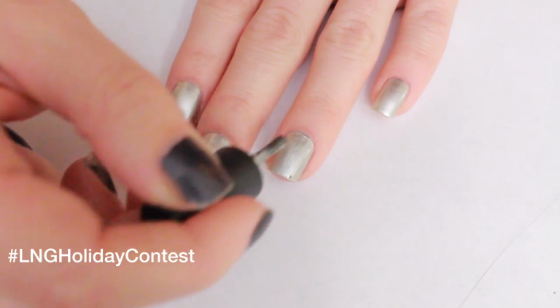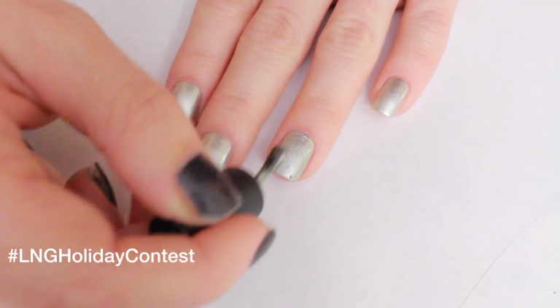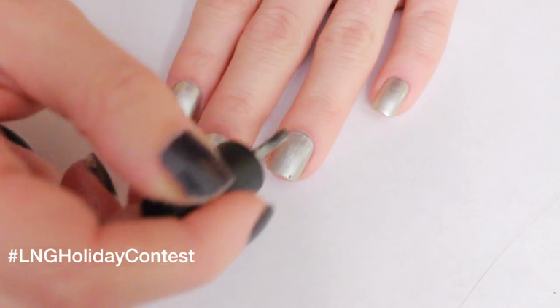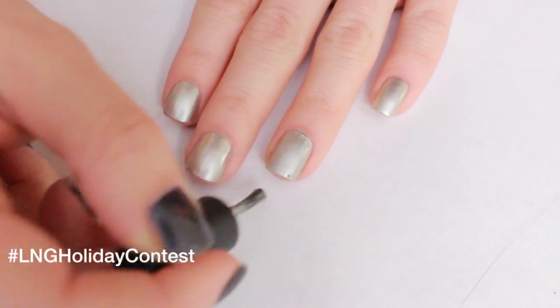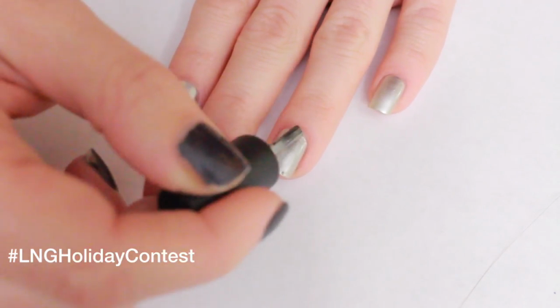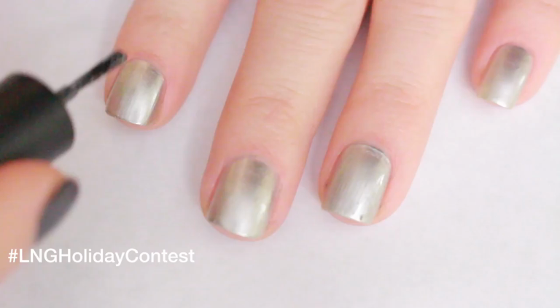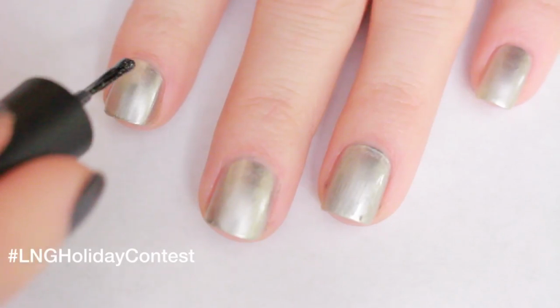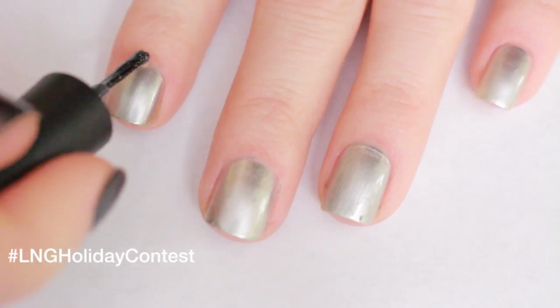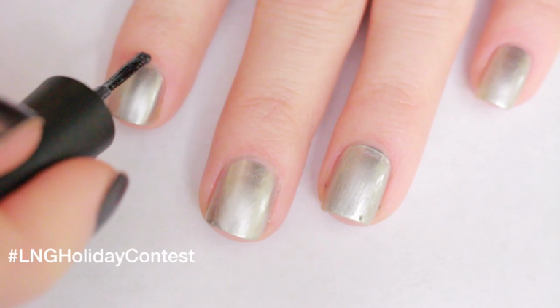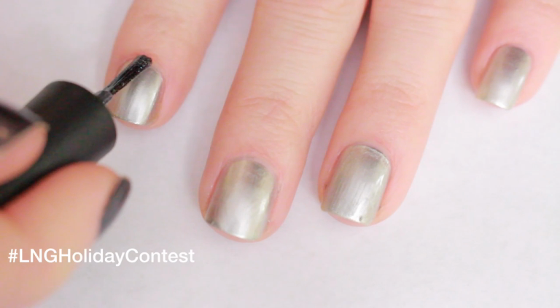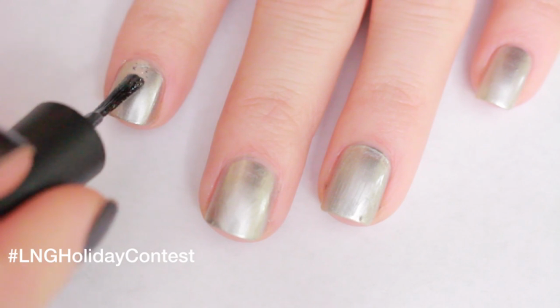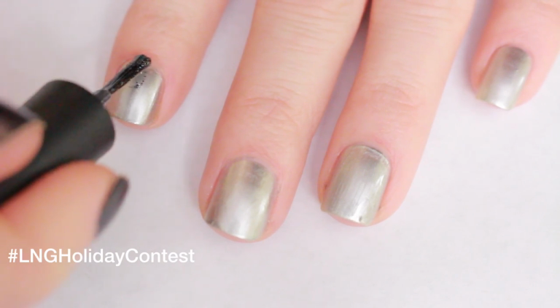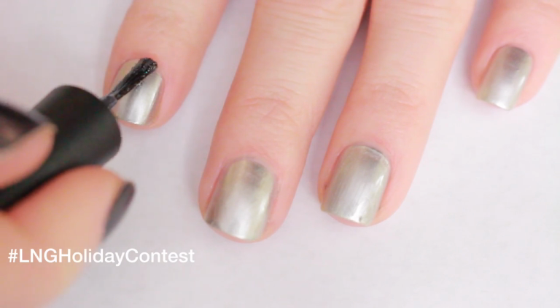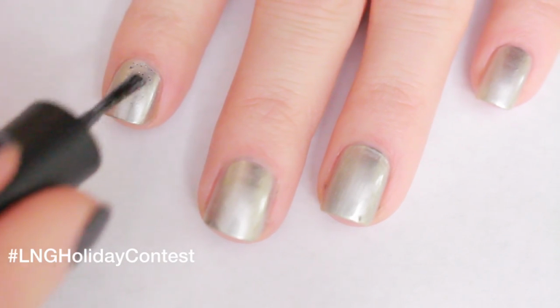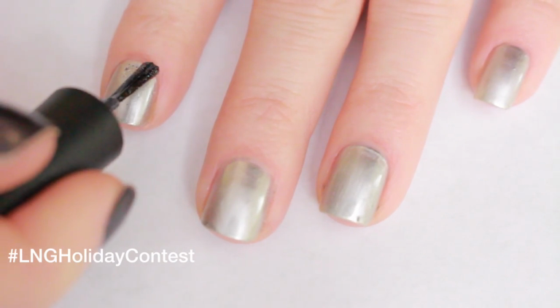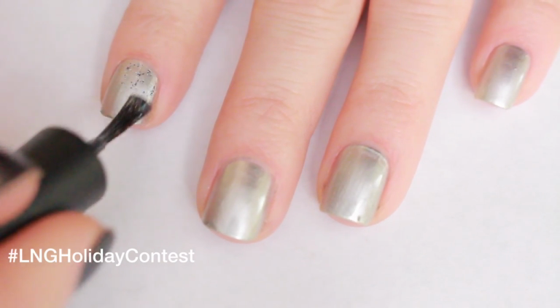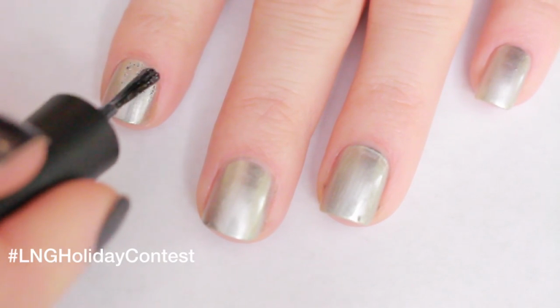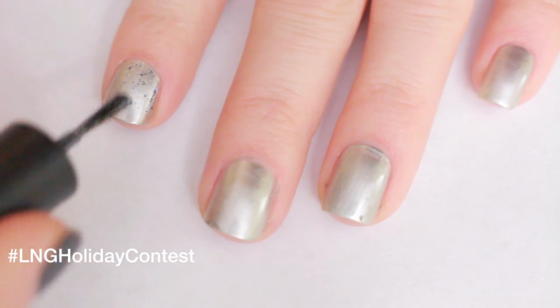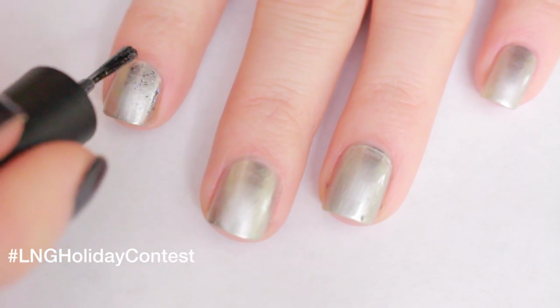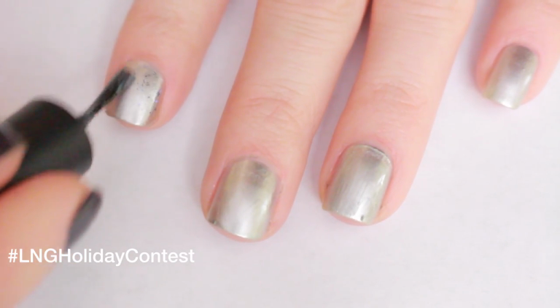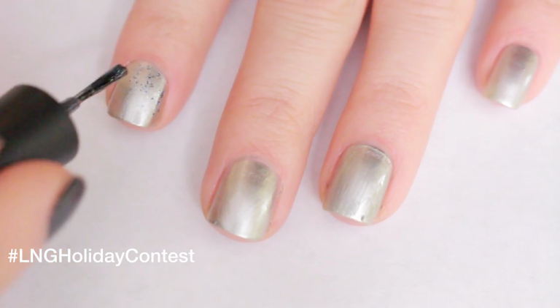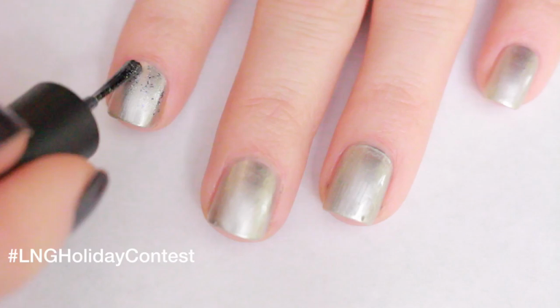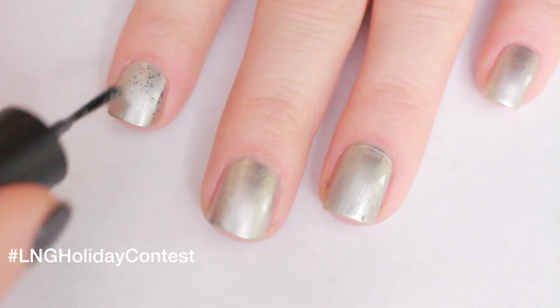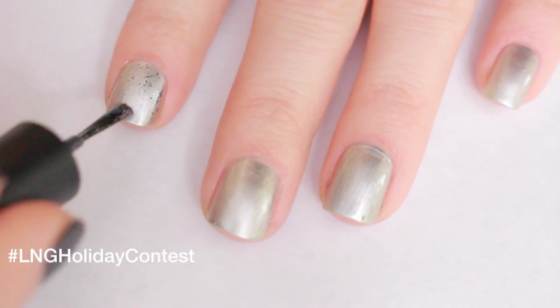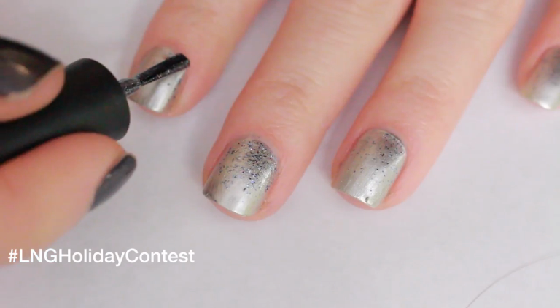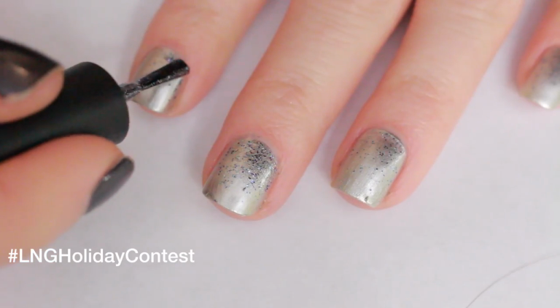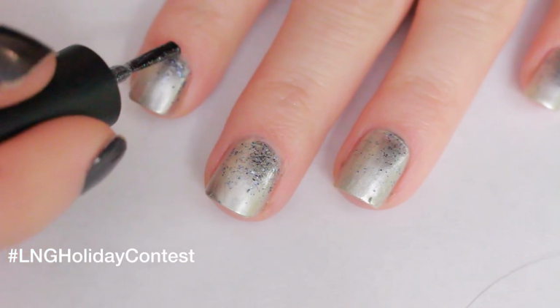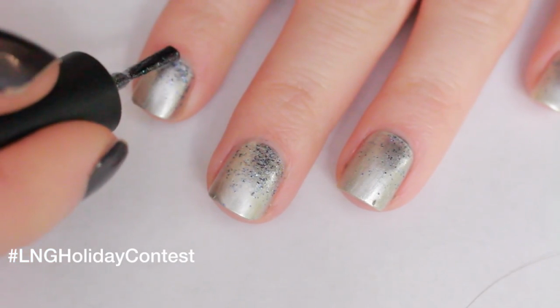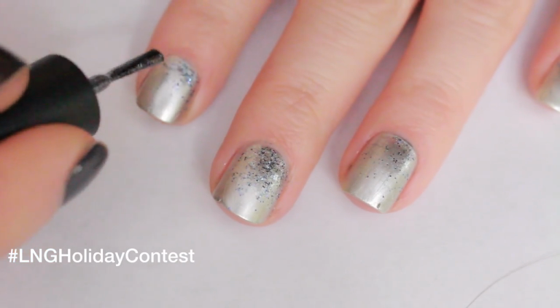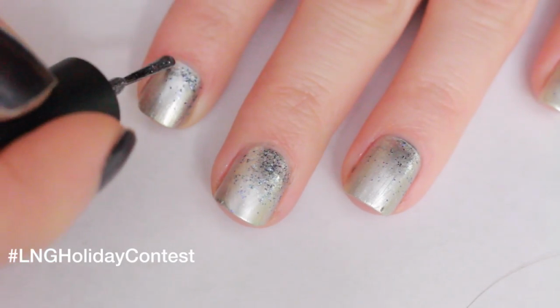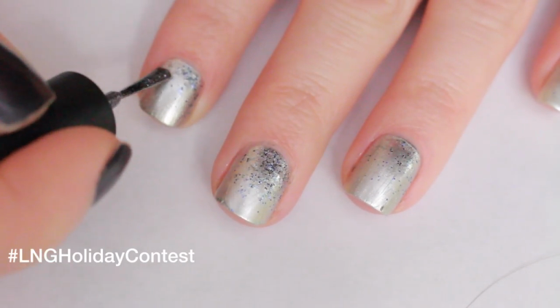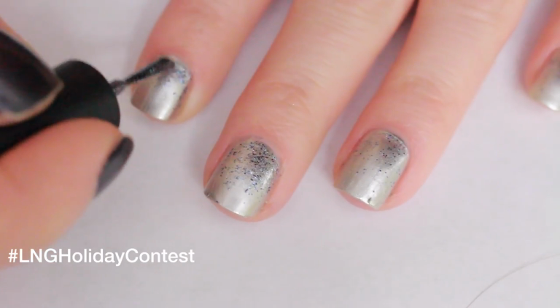Wipe most of the glitter off the brush and apply a coat of Shine For Me to the top of your nail. Add a second coat of Shine For Me and focus on the top.